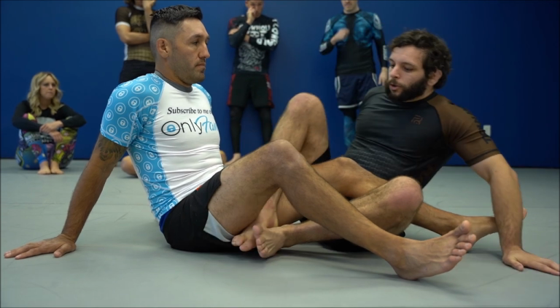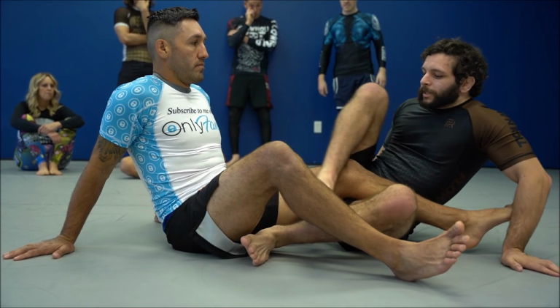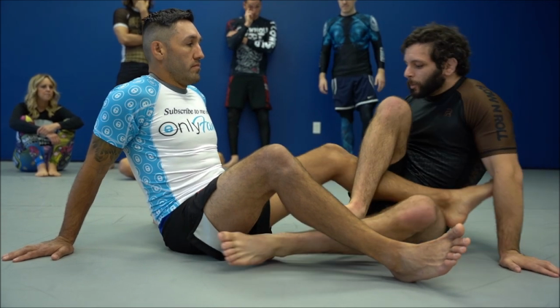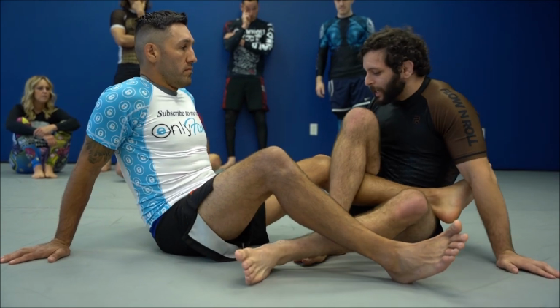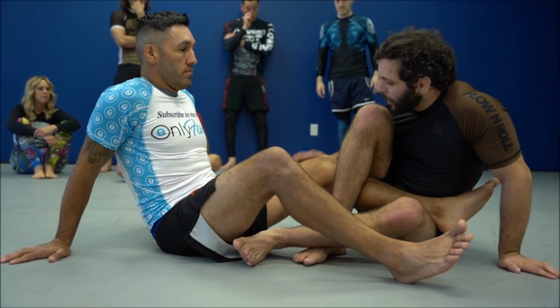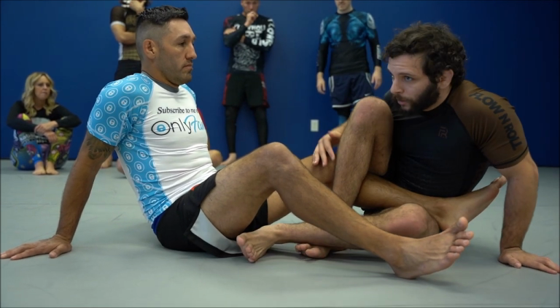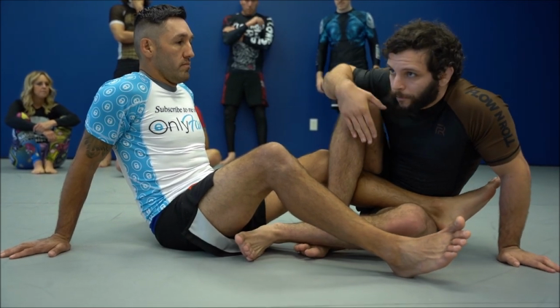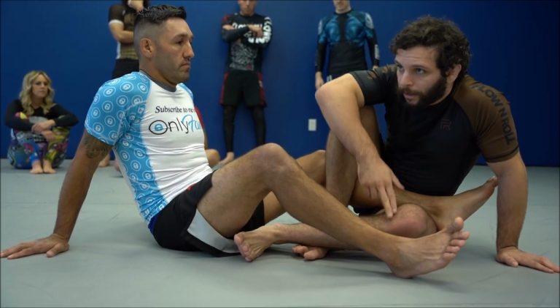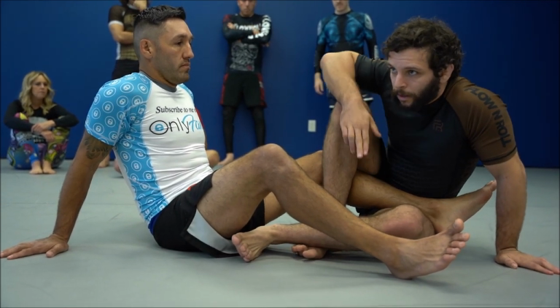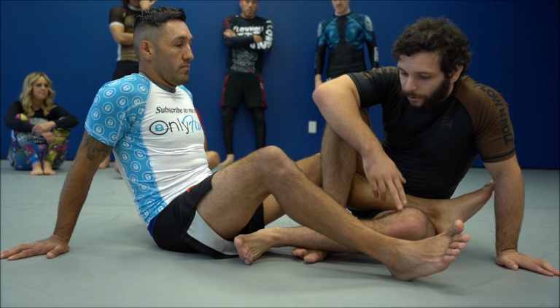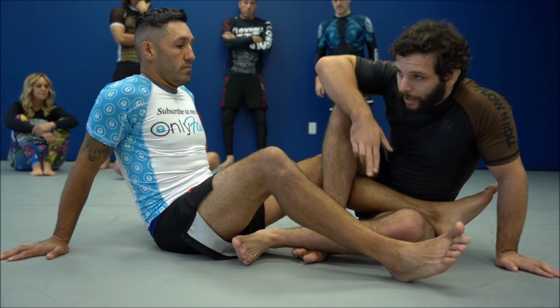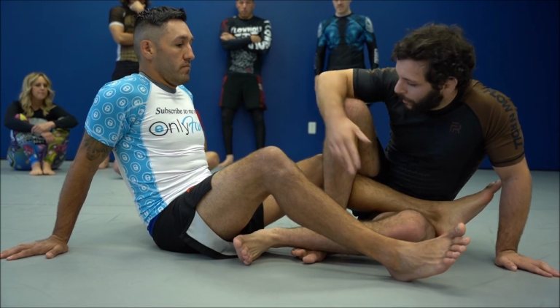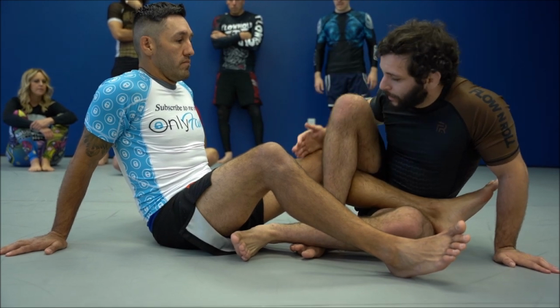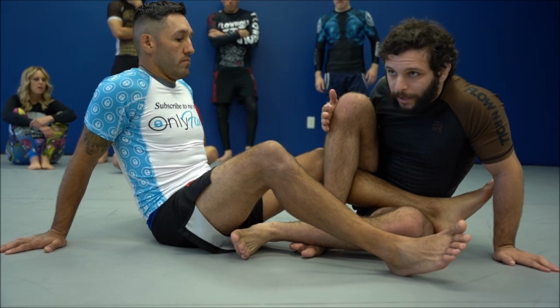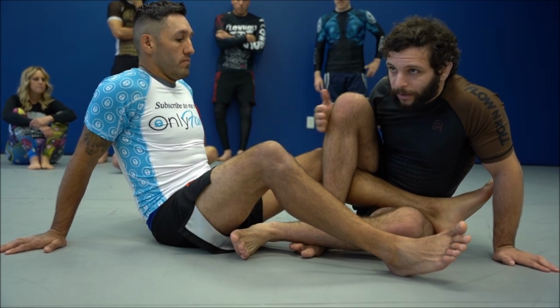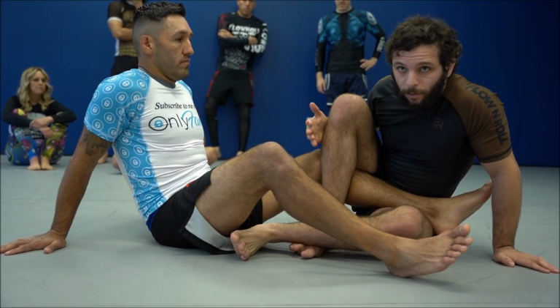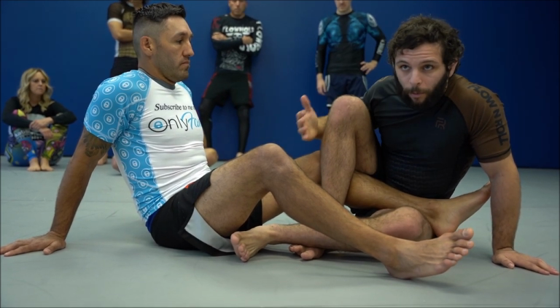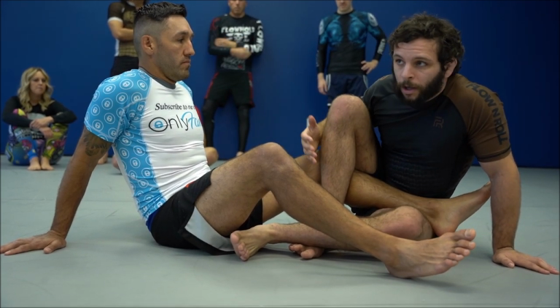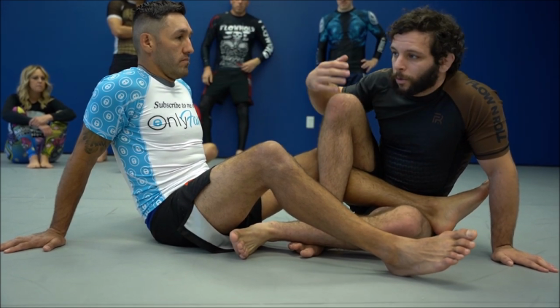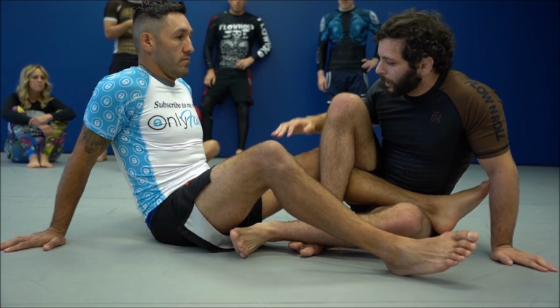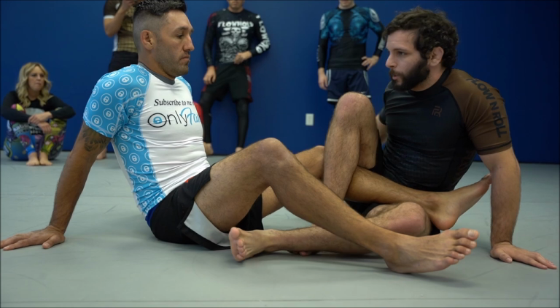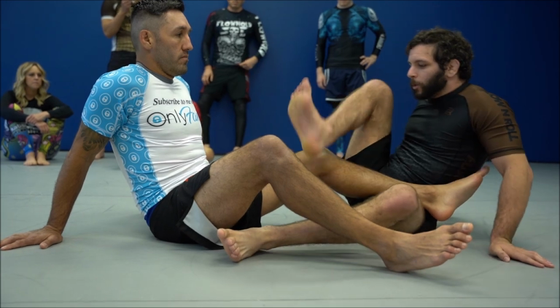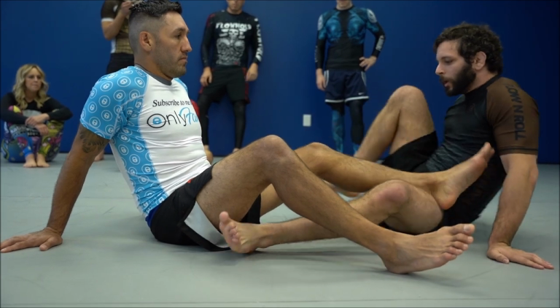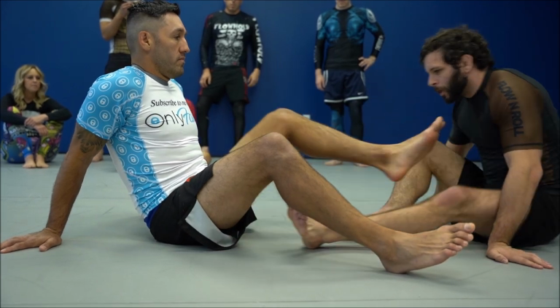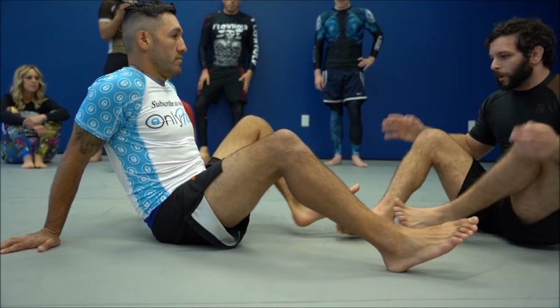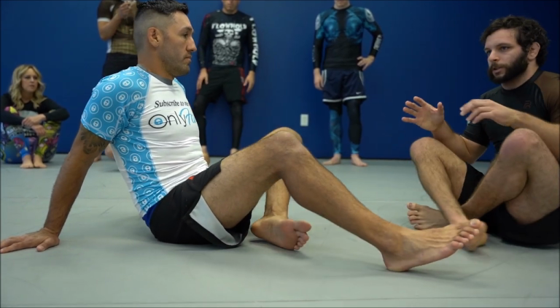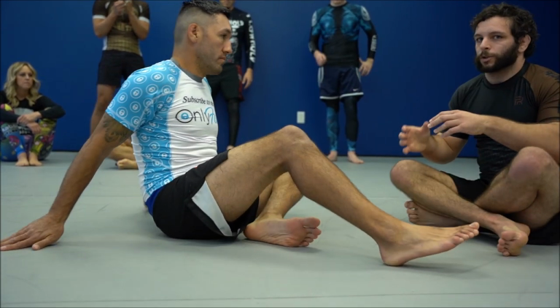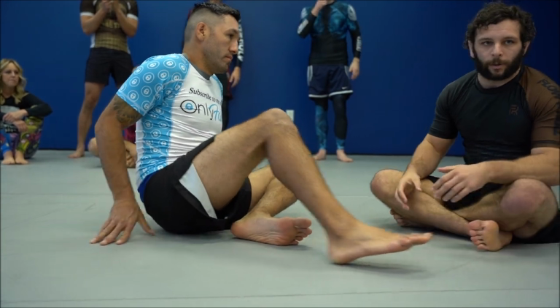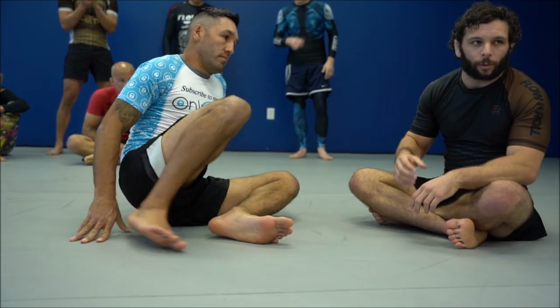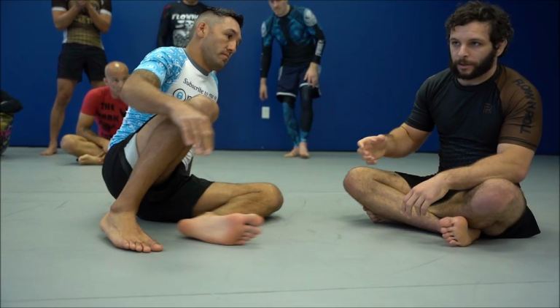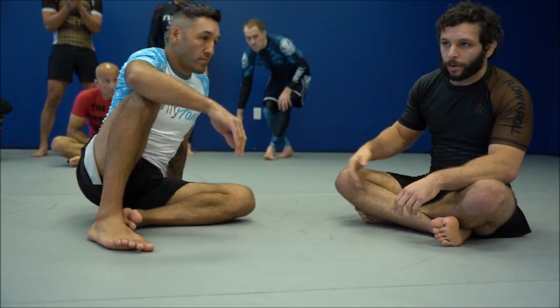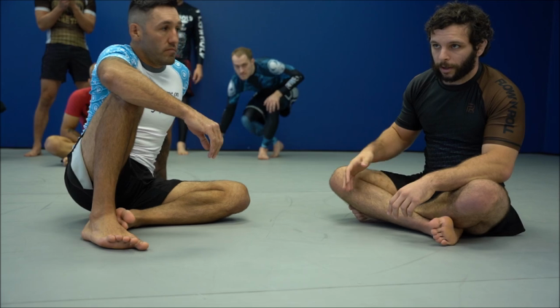You lose the entanglement when the knee starts coming out of your knee line. So I have my knee line here and the knee has come out — this is obviously not what we want. When we start to think about how we entangle people, one of the first things to consider is how do we get his knee within our knee line.